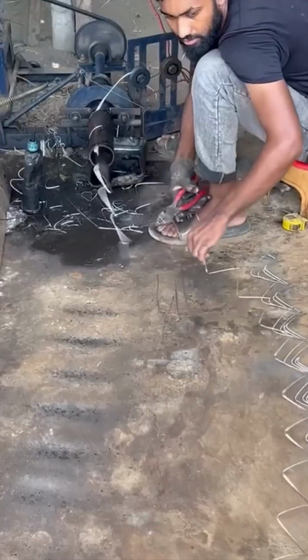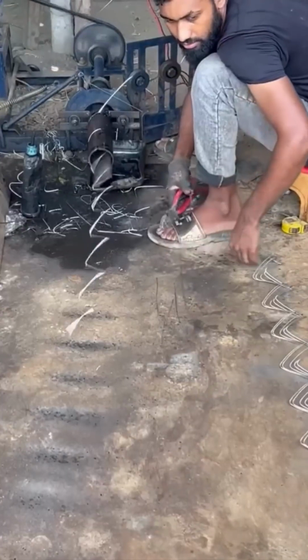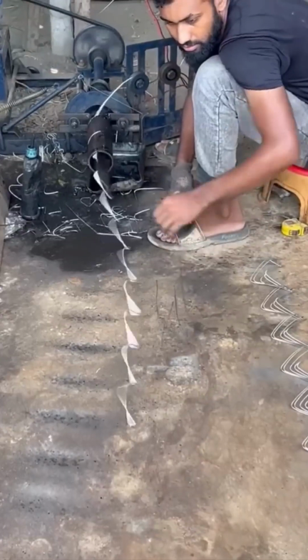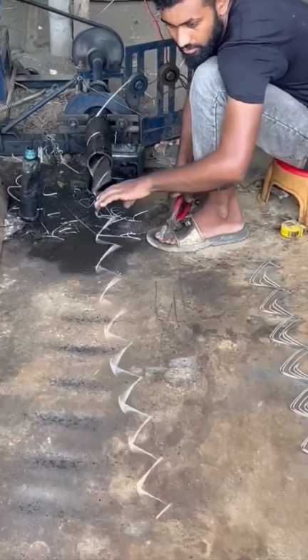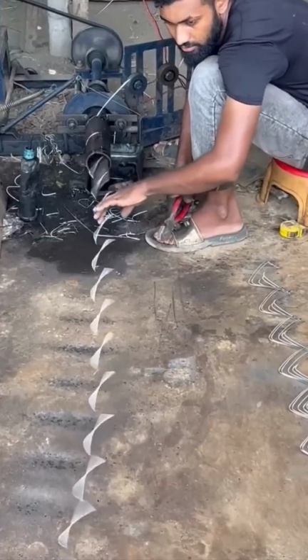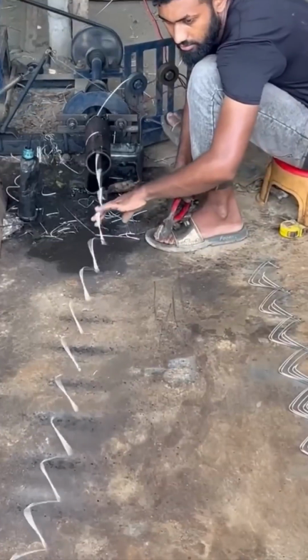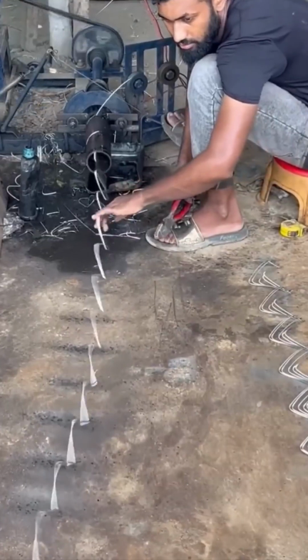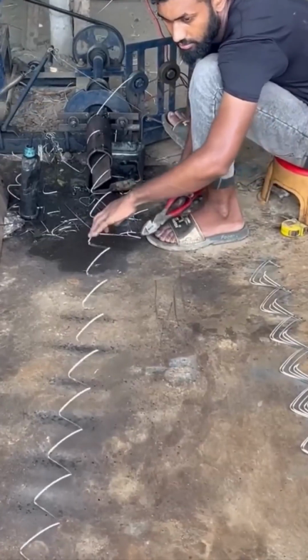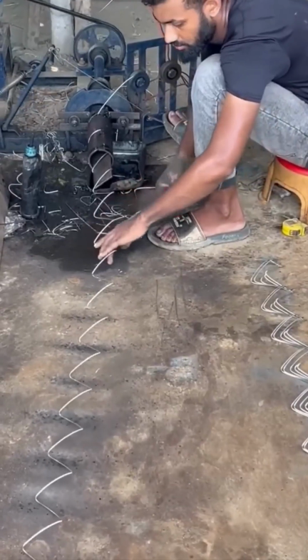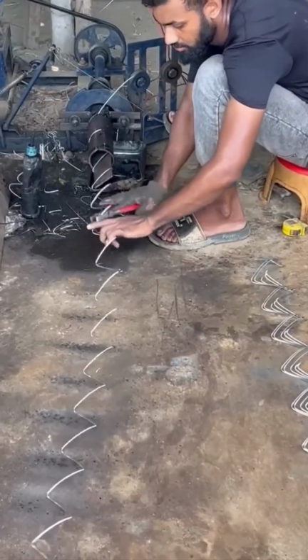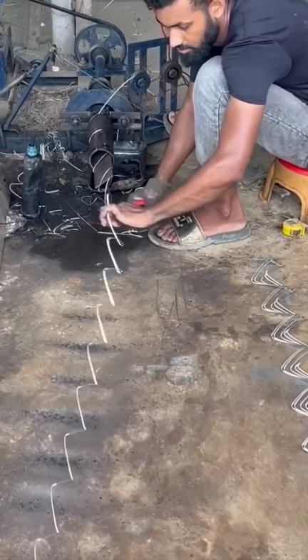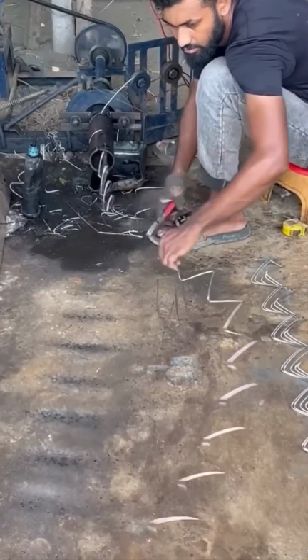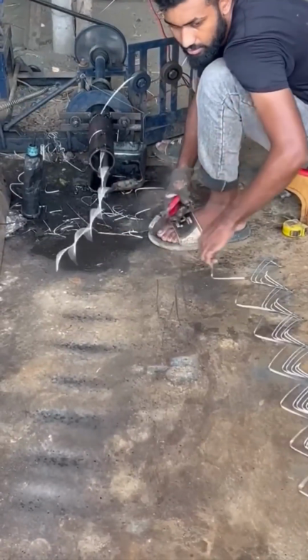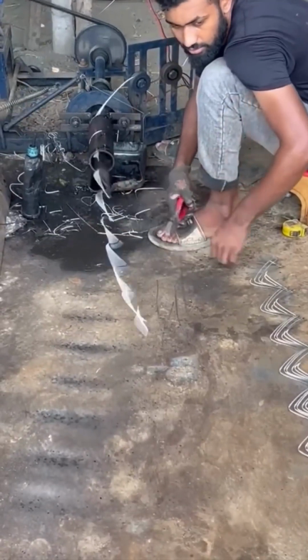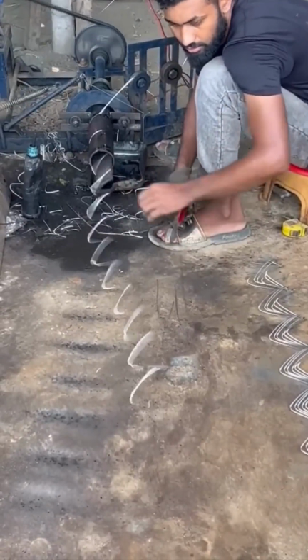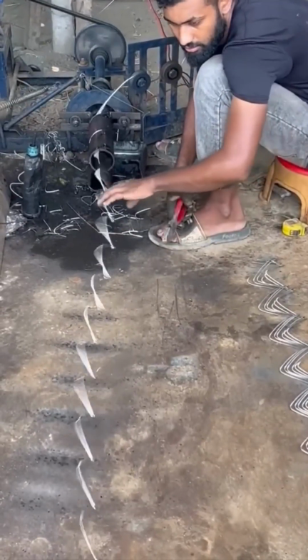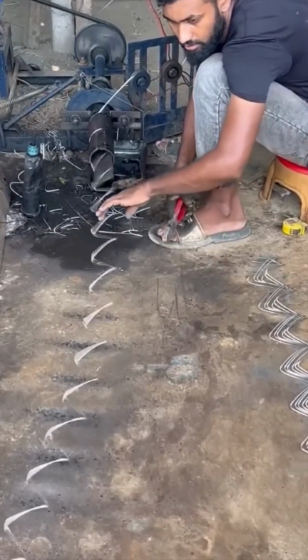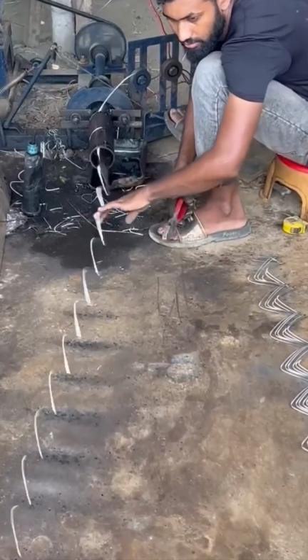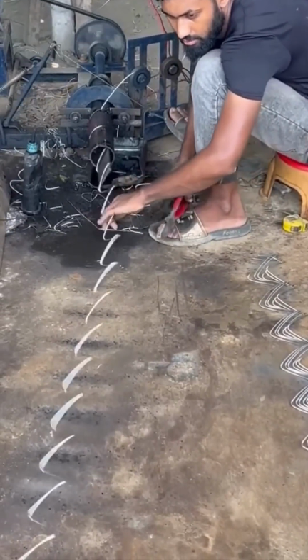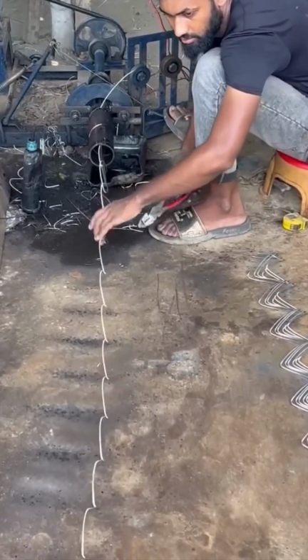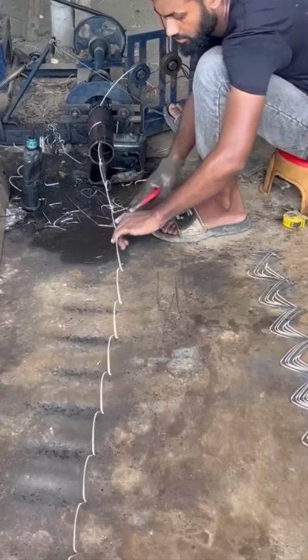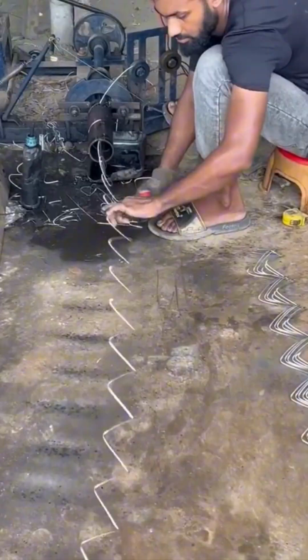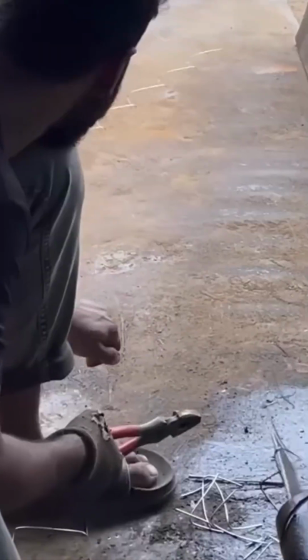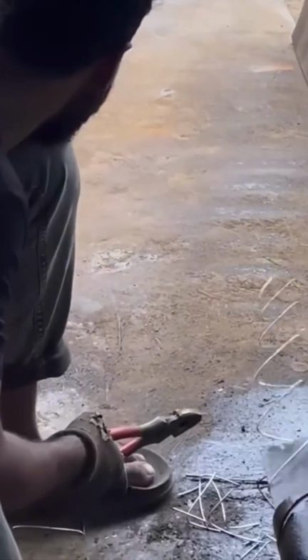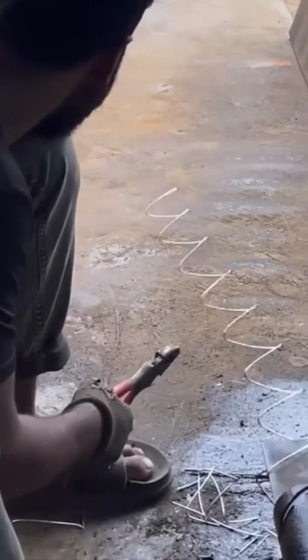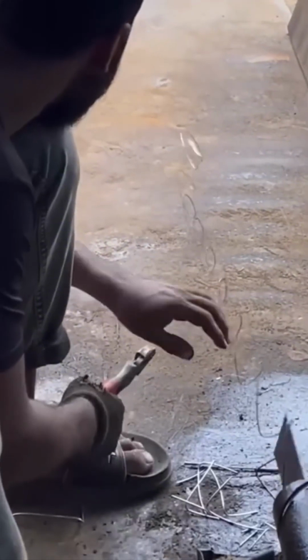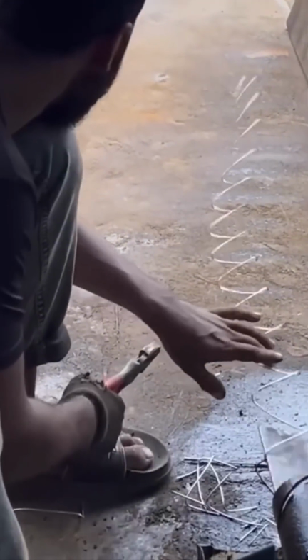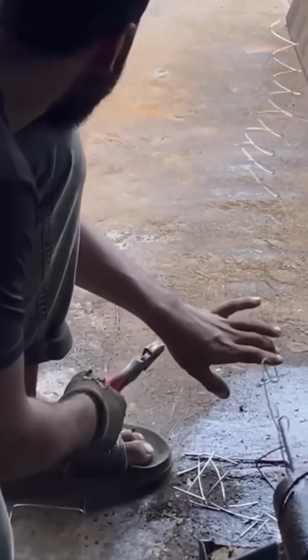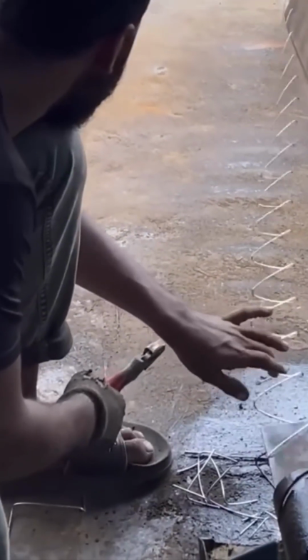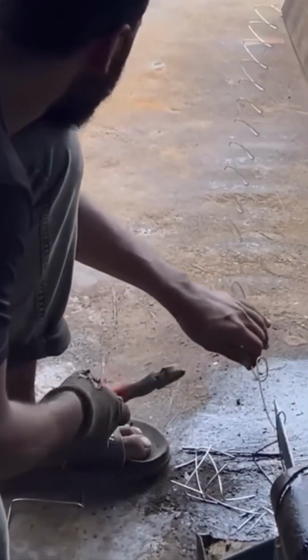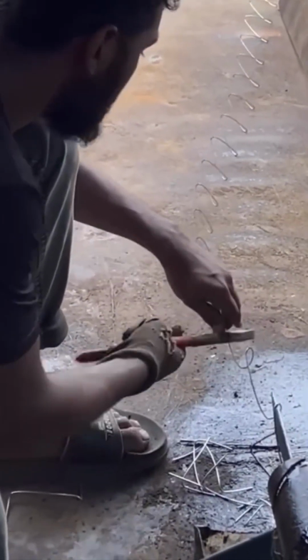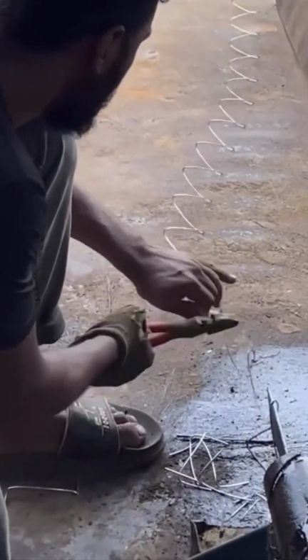Here comes the steel bender. This machine twists and curves thick bars of metal as if they were licorice sticks. Hercules would have killed for one of these back in the day.